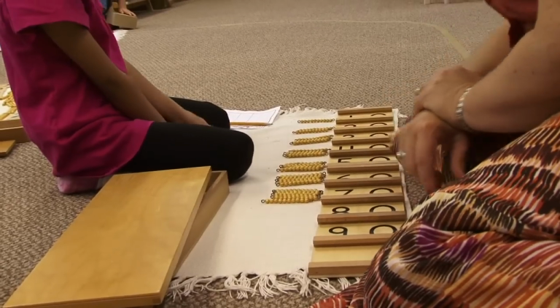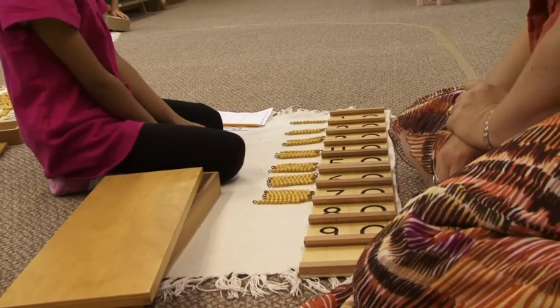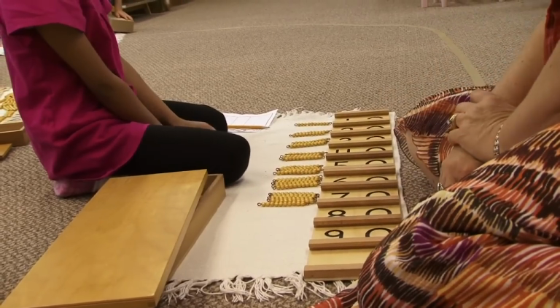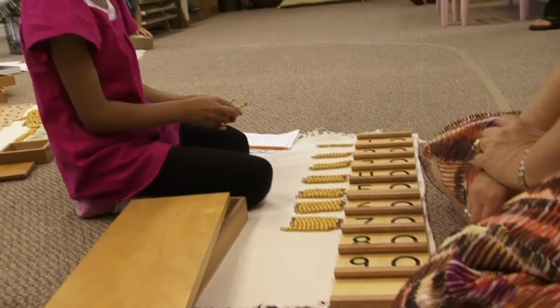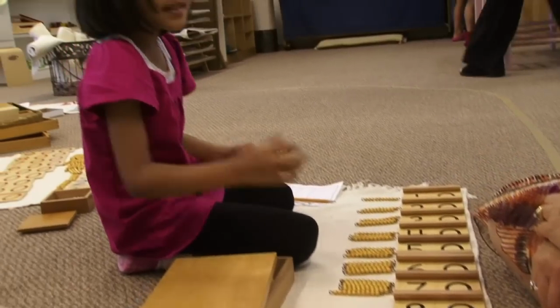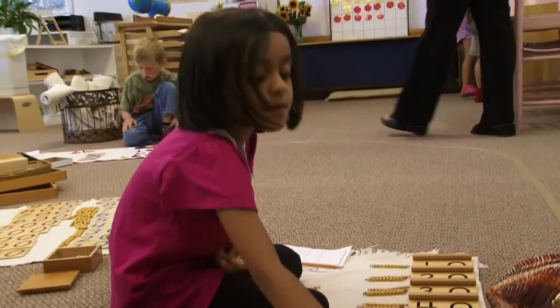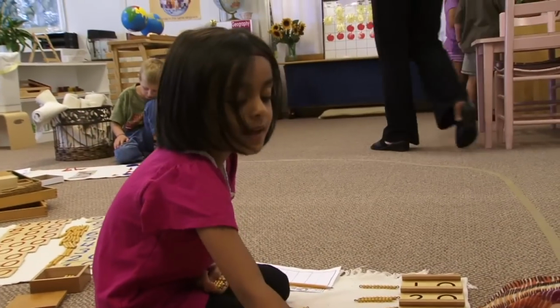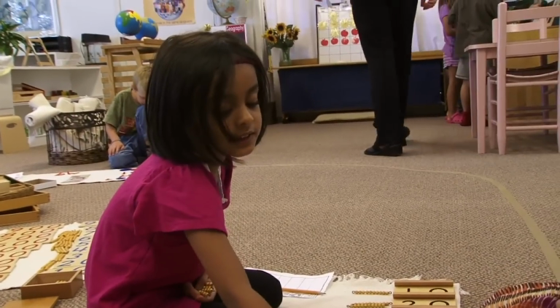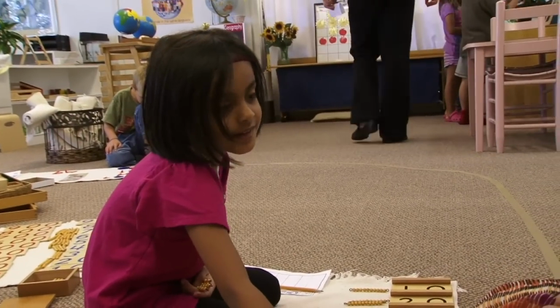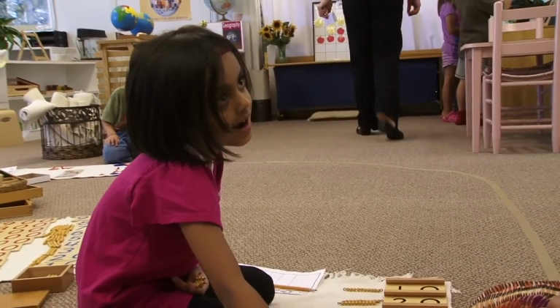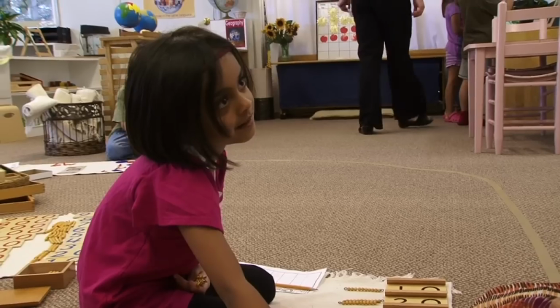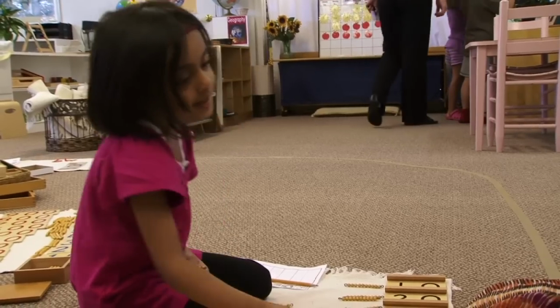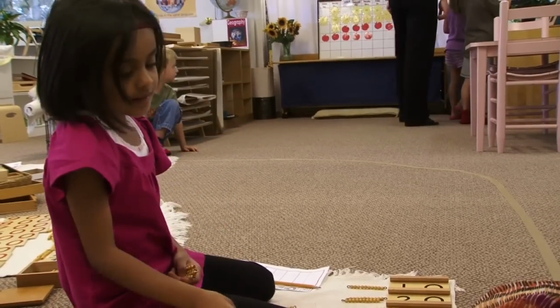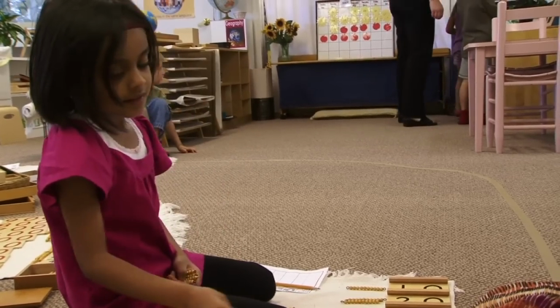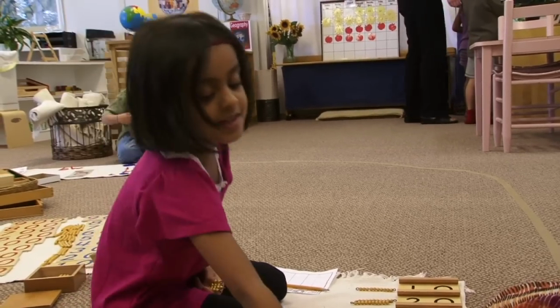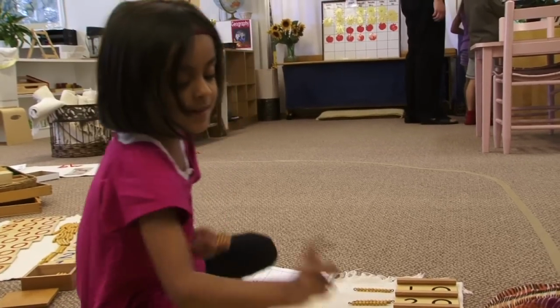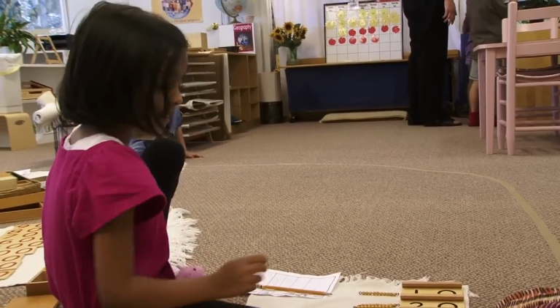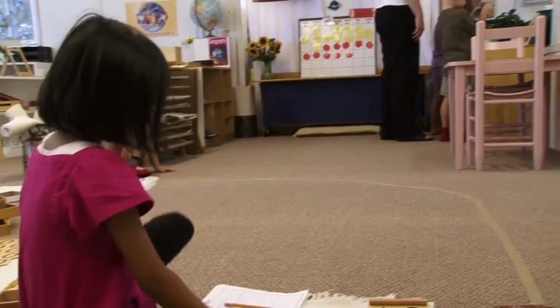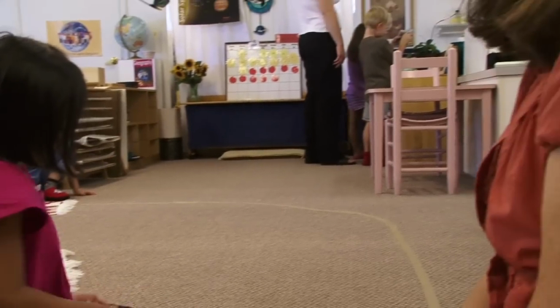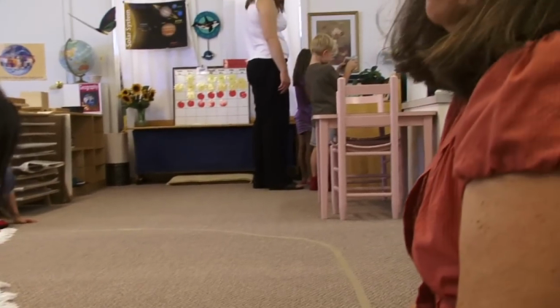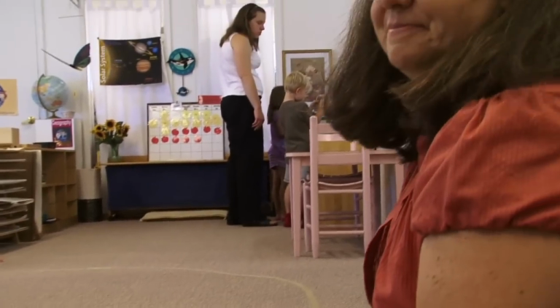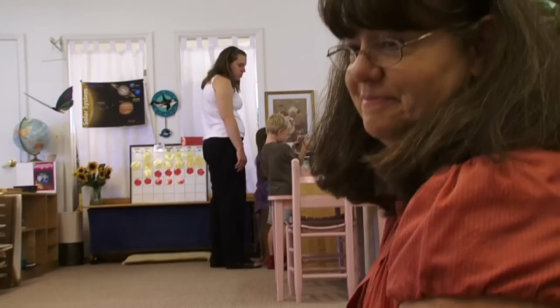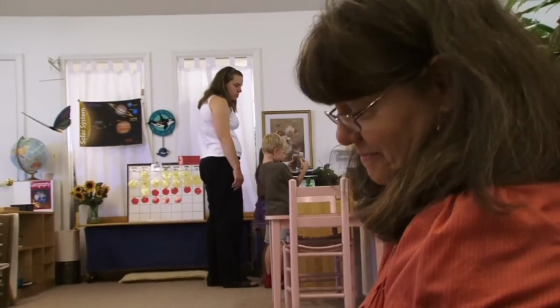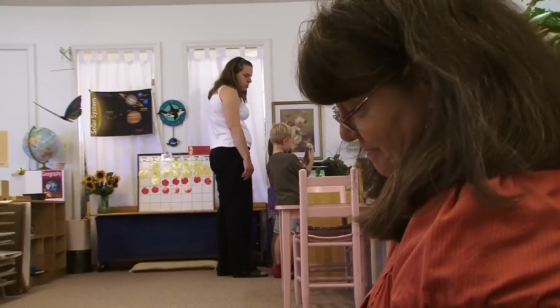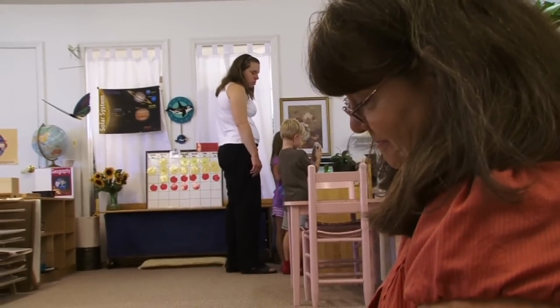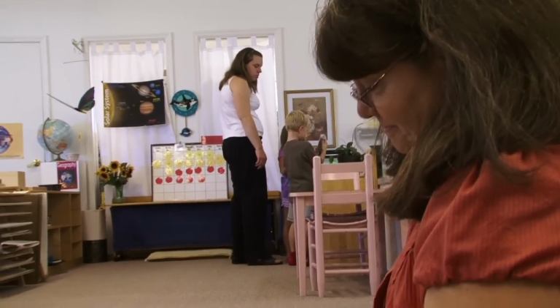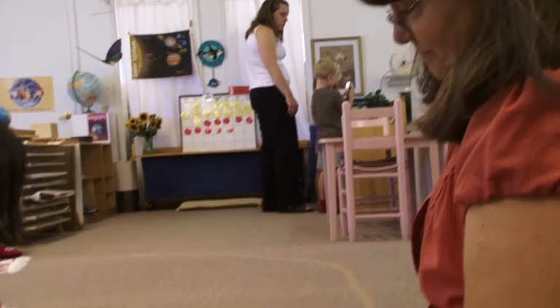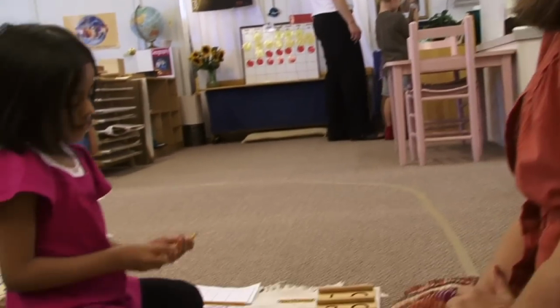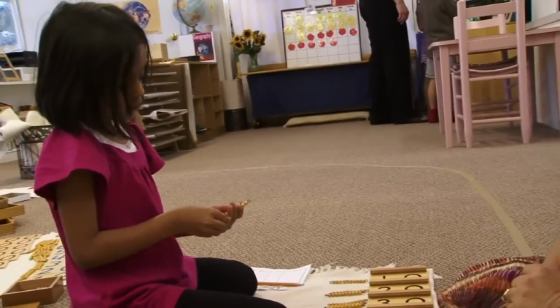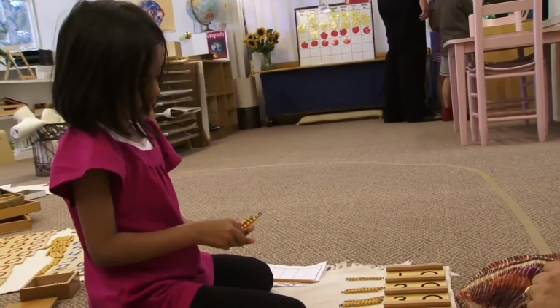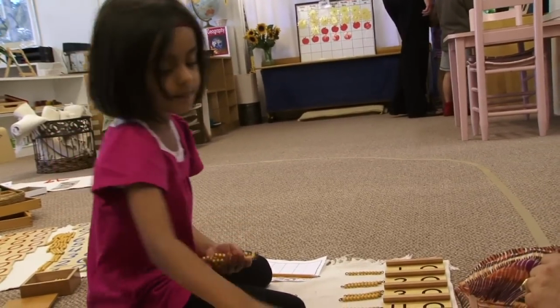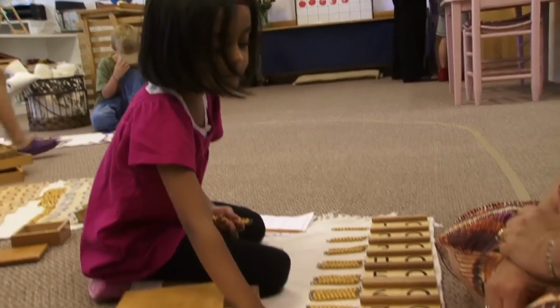She starts at the very basics of learning one to ten, and then very naturally, with concrete materials, brings children through learning how to count to higher numbers.